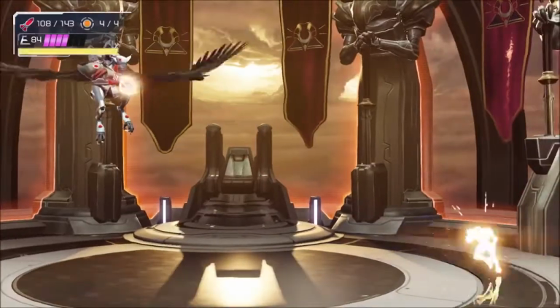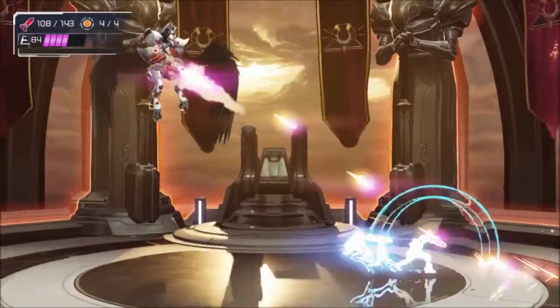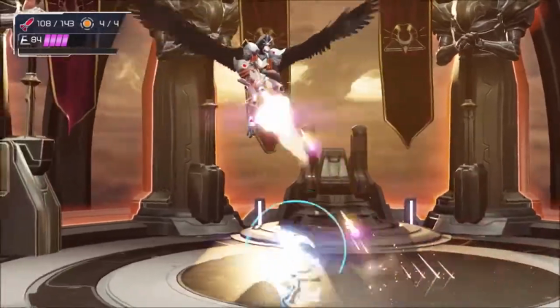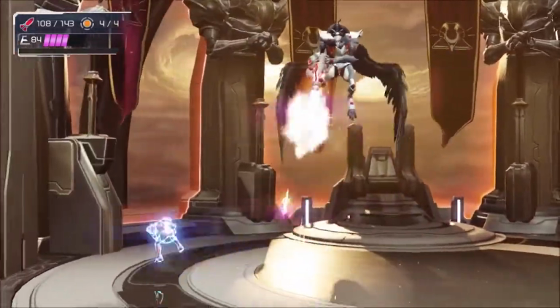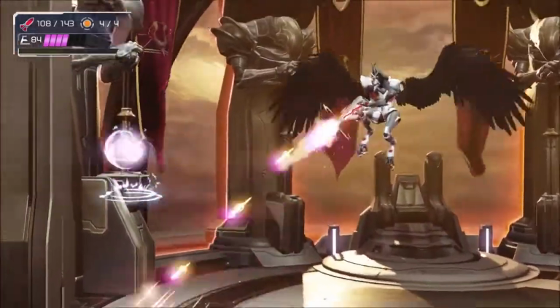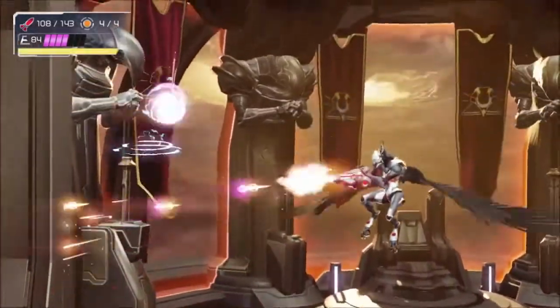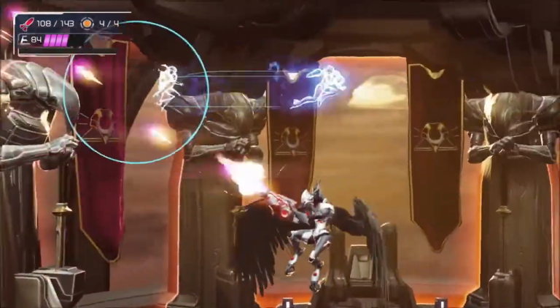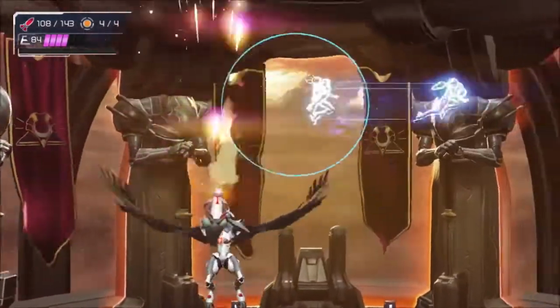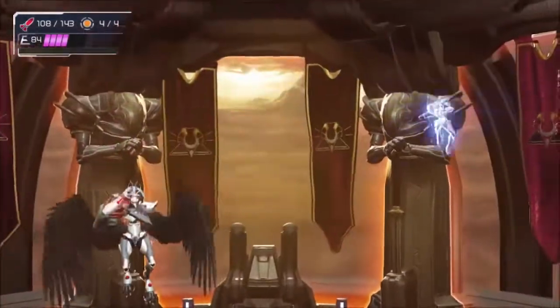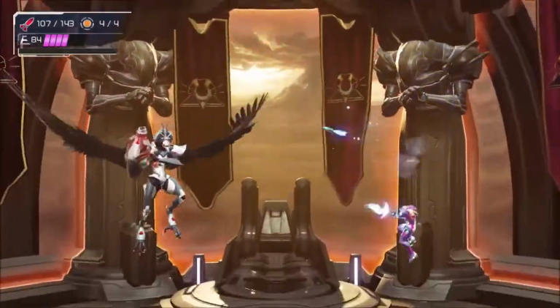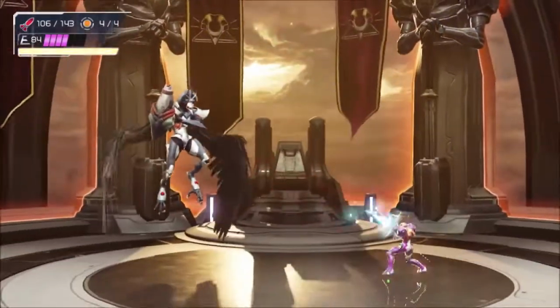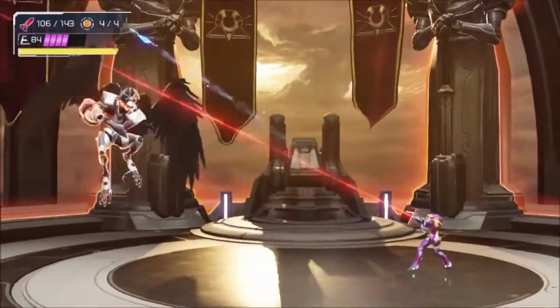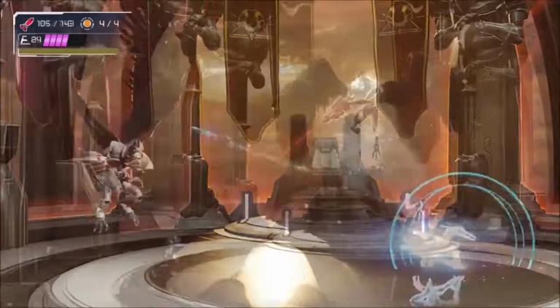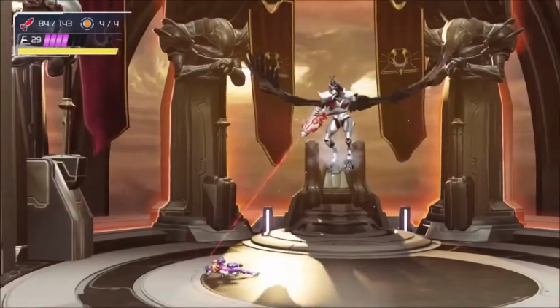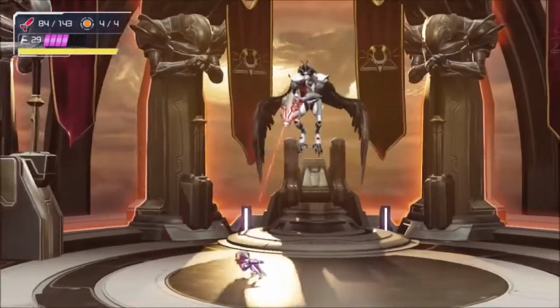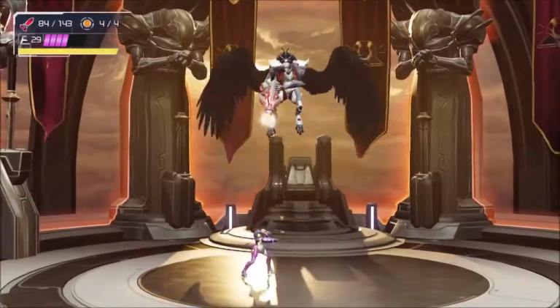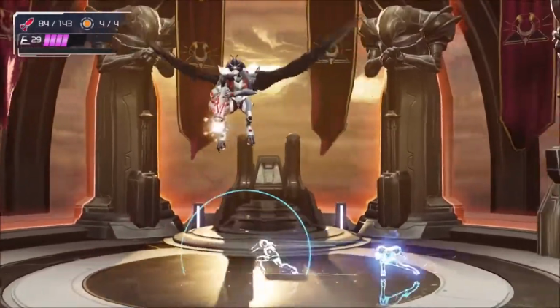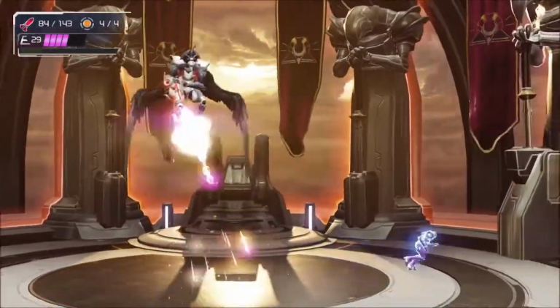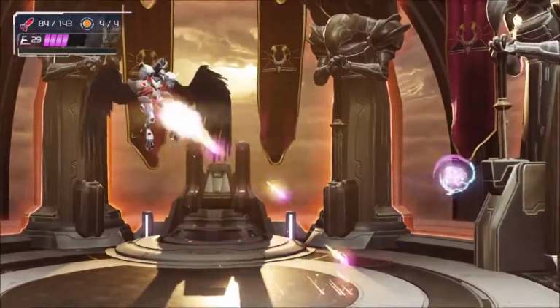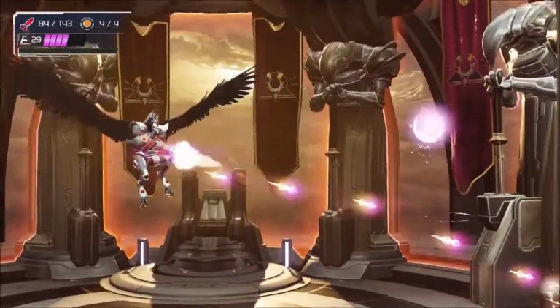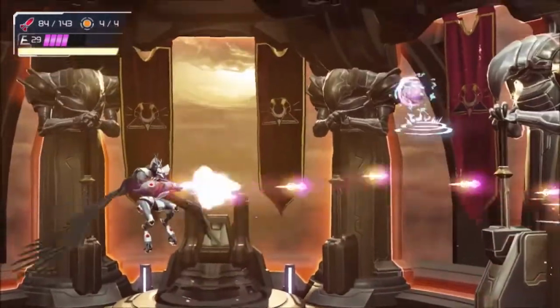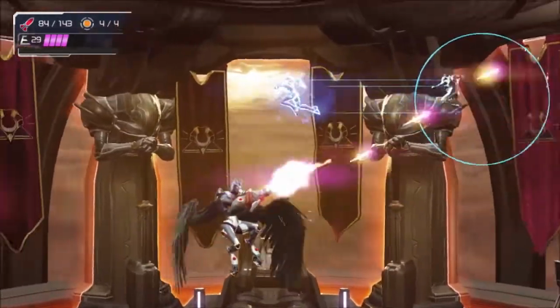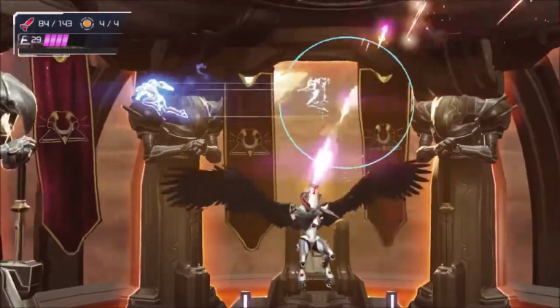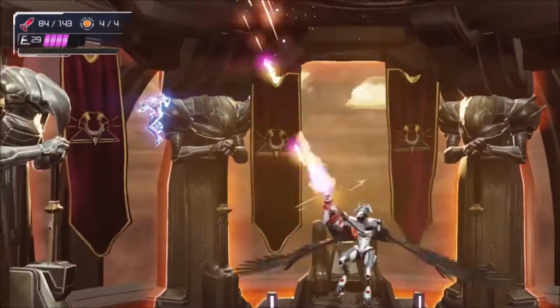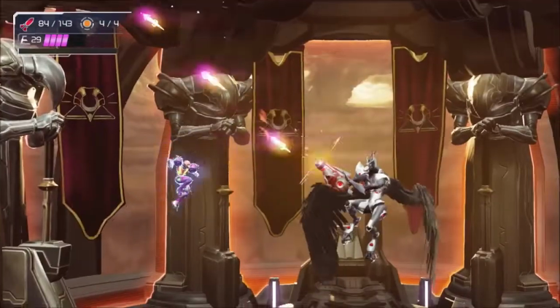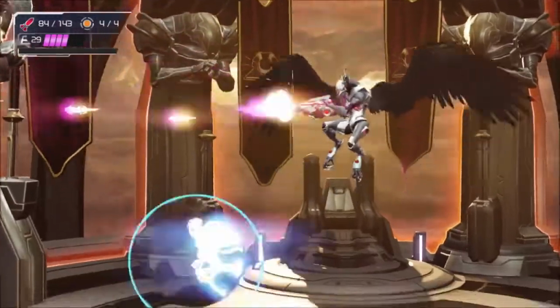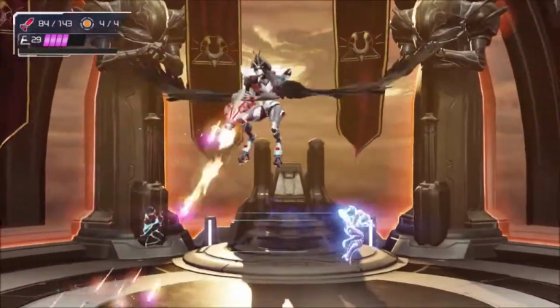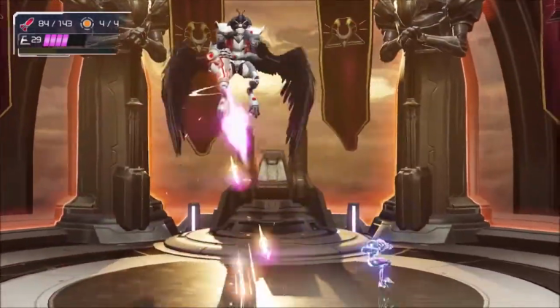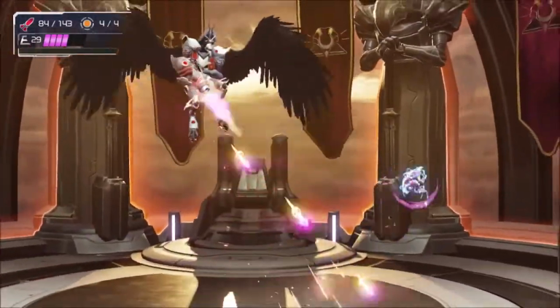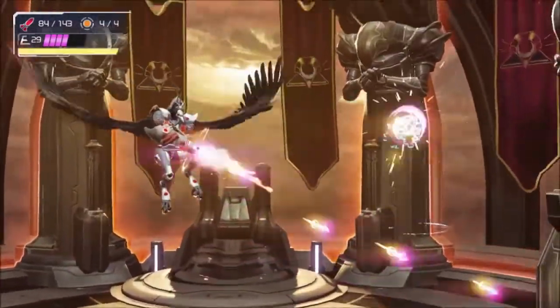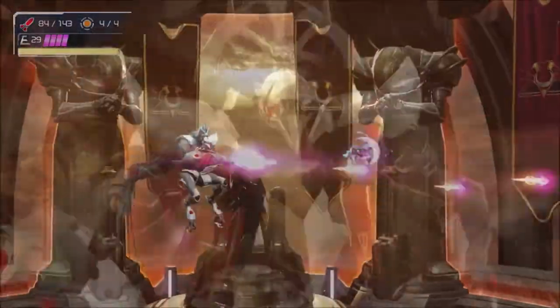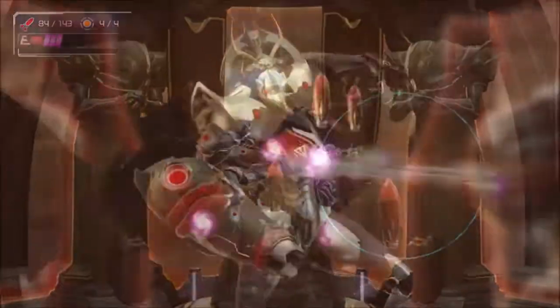If Raven Beak begins to track Samus with a laser, head to the far side of the screen and prepare for a near endless stream of shots. Move towards Raven Beak and once you reach the opposite side, begin space jumping in a counter-clockwise direction until the volley ends.